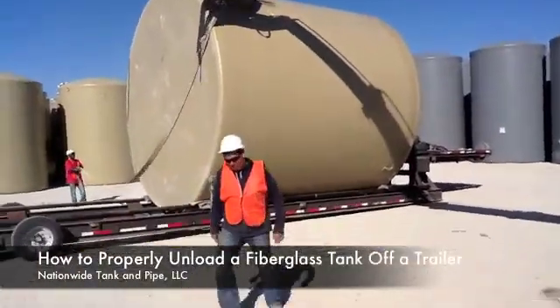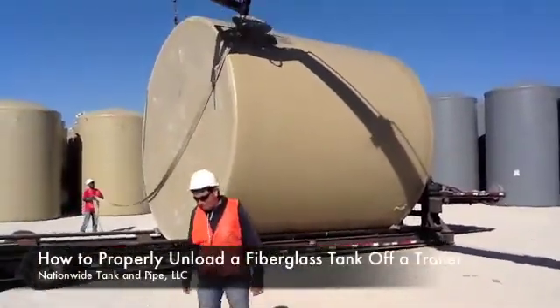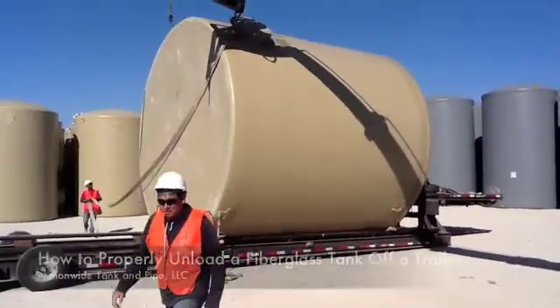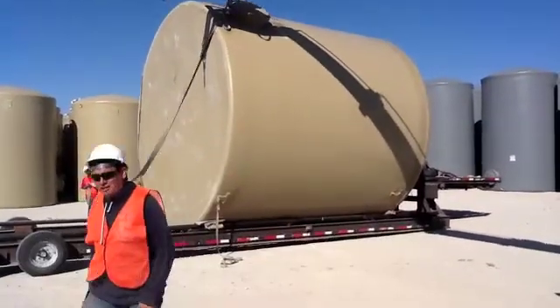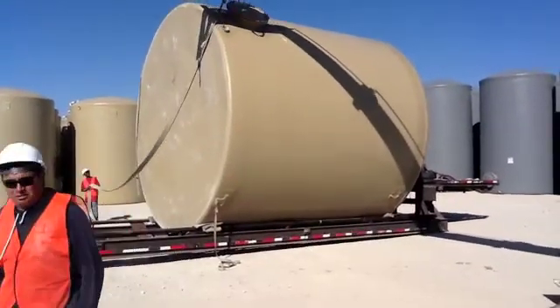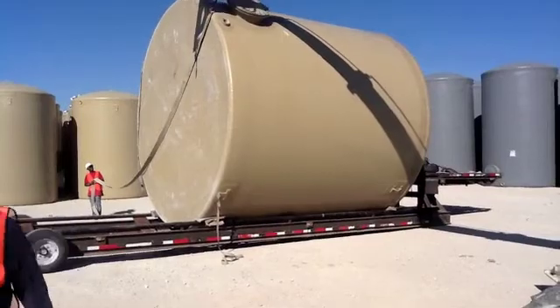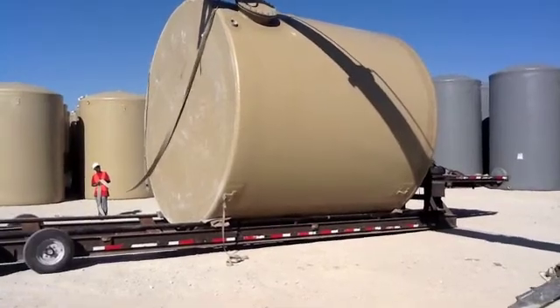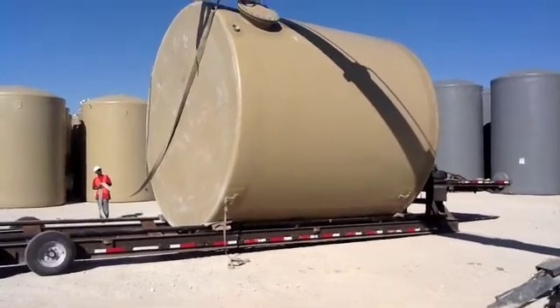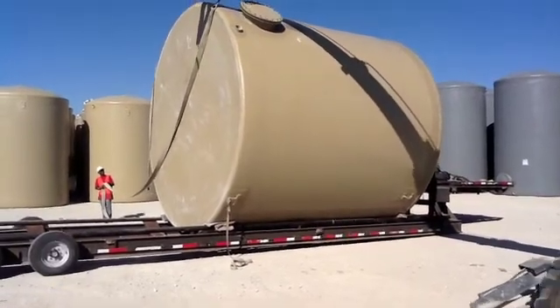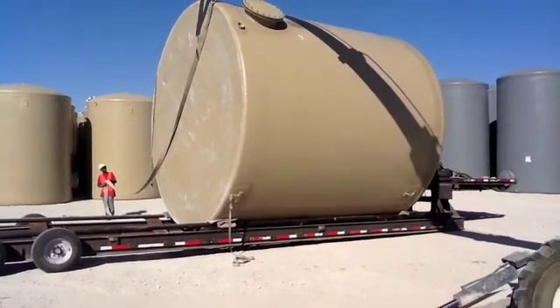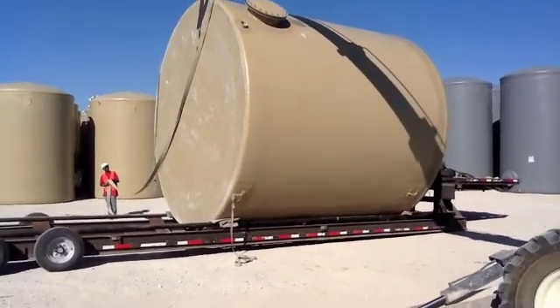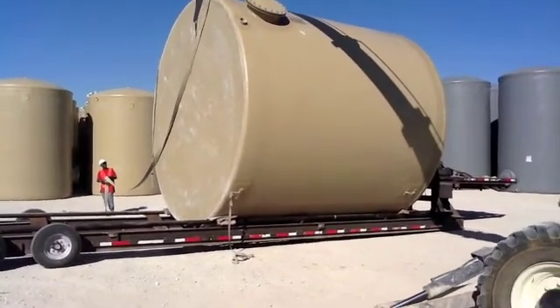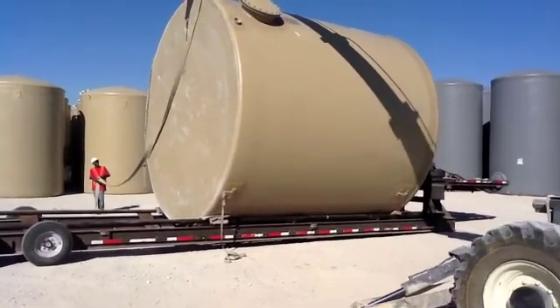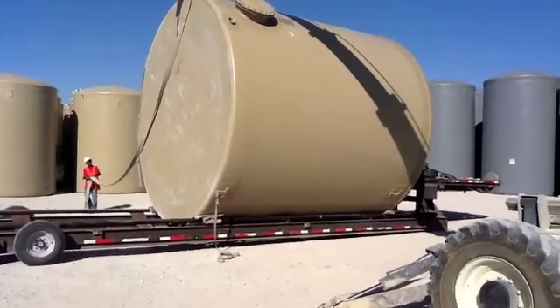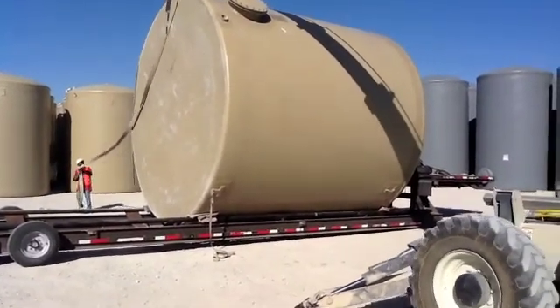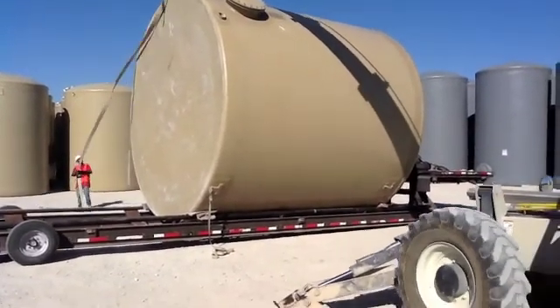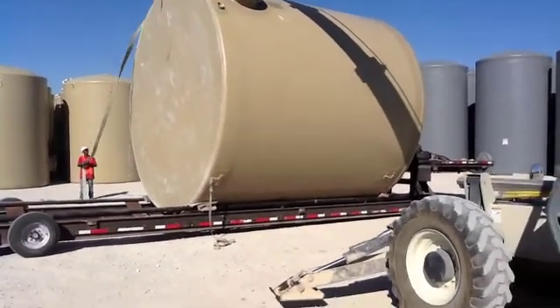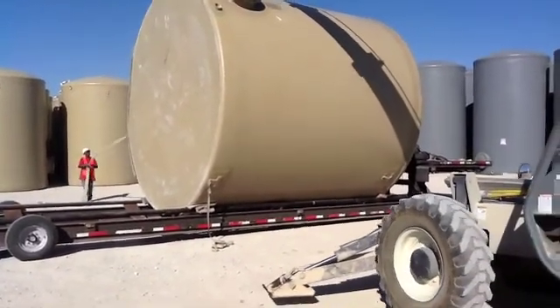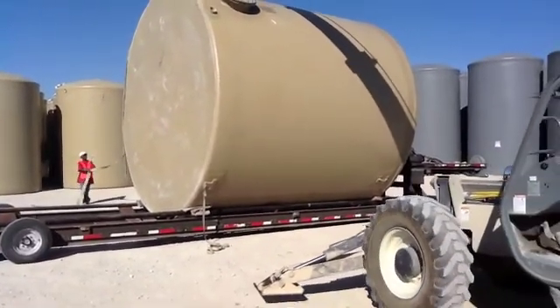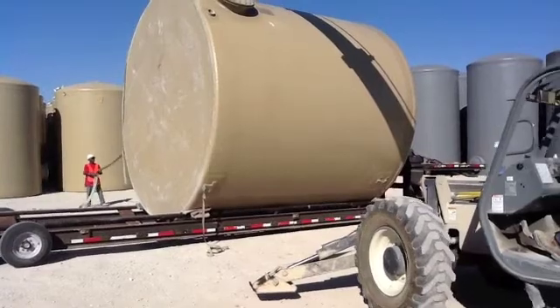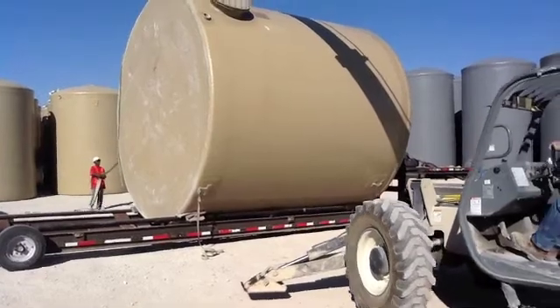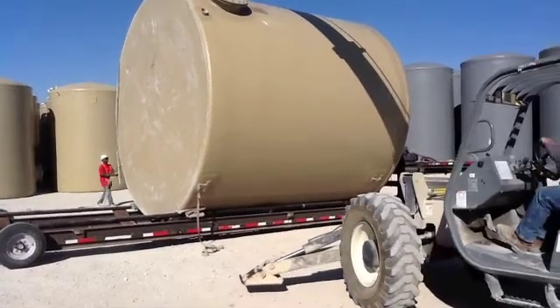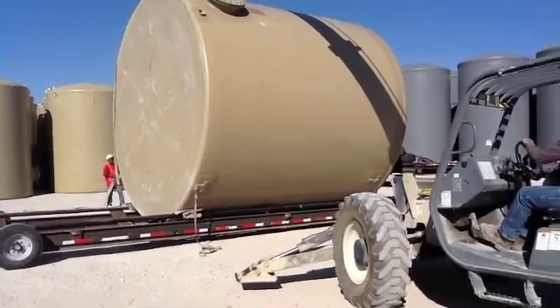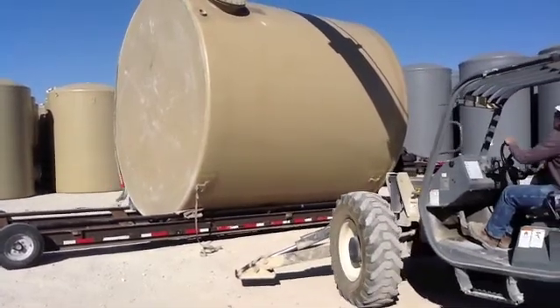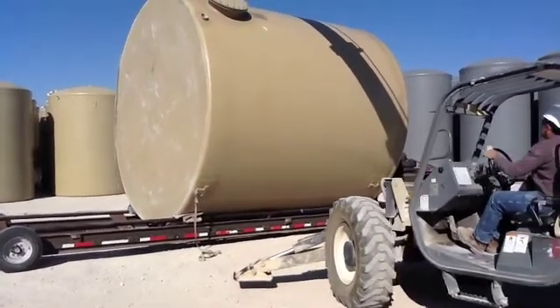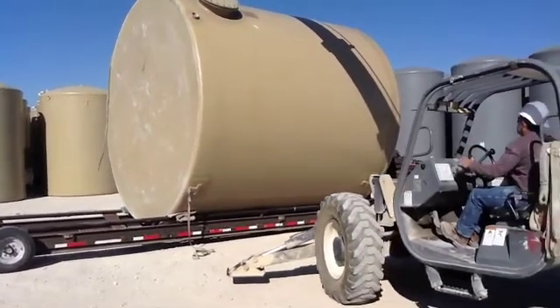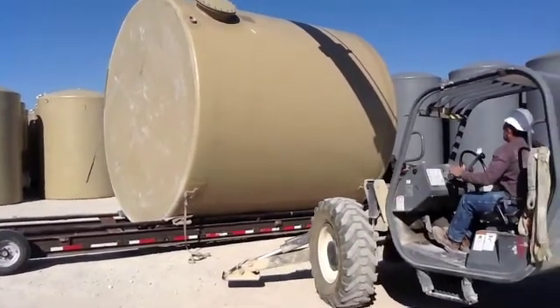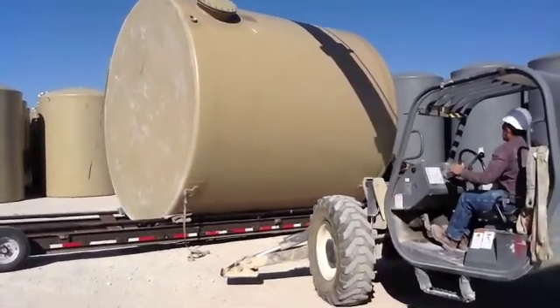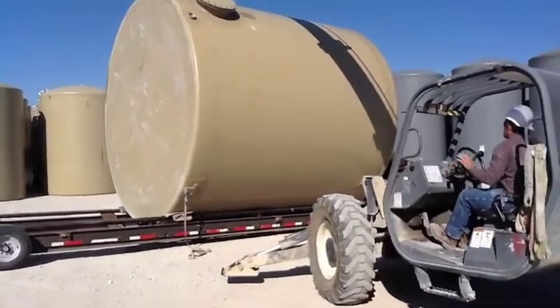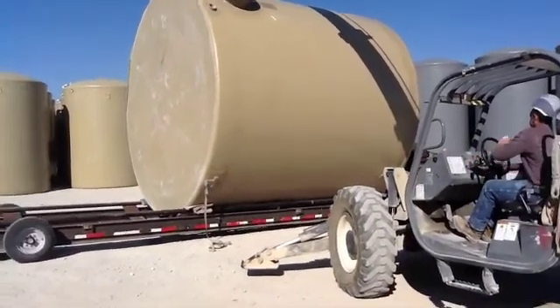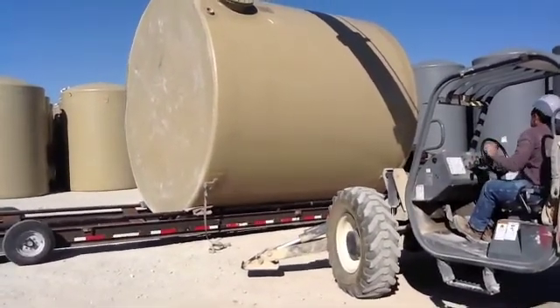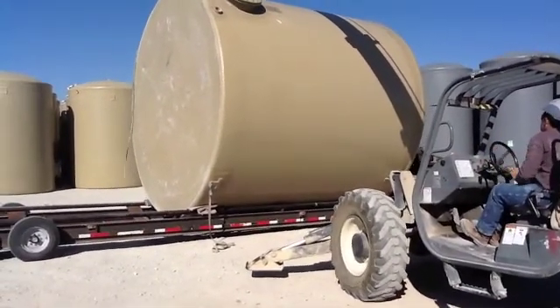This is Nationwide Tank and Pipe, New Braunfels, Texas. We're going to be unloading a 15.6x16 fiberglass tank today.